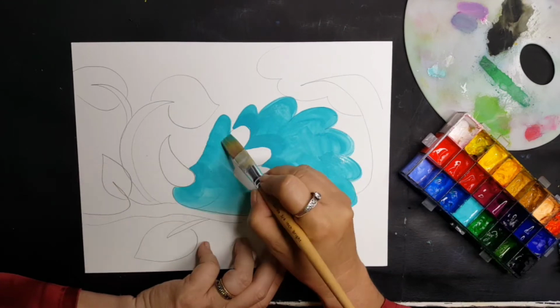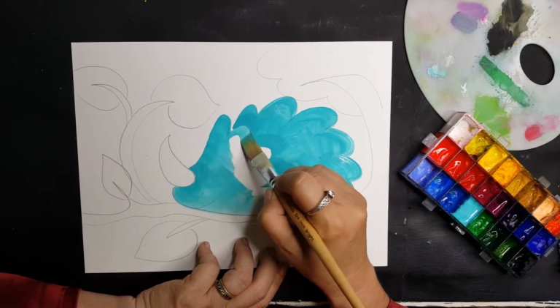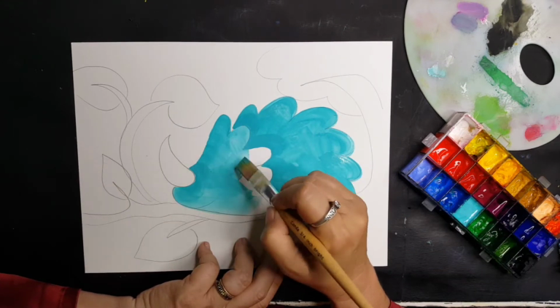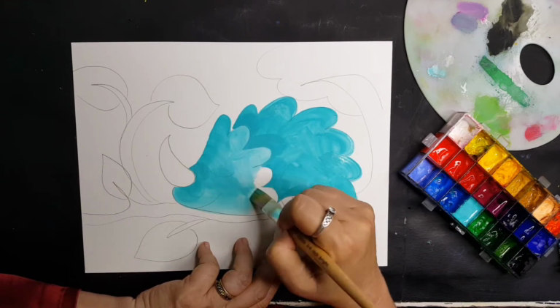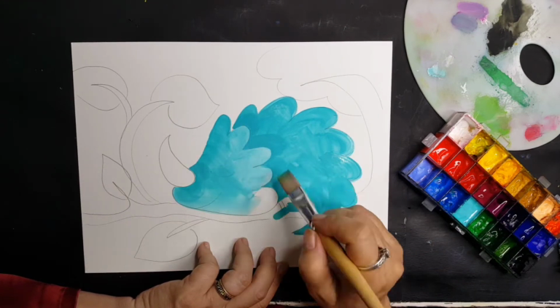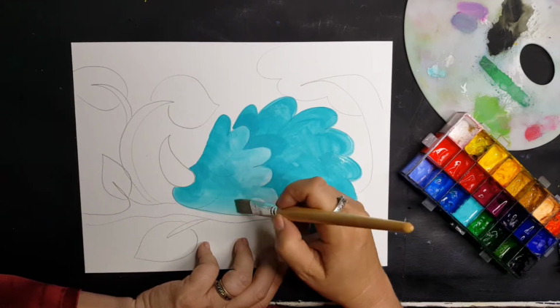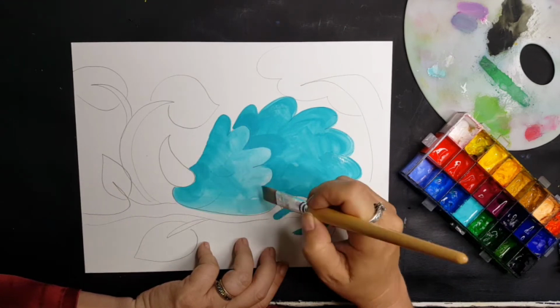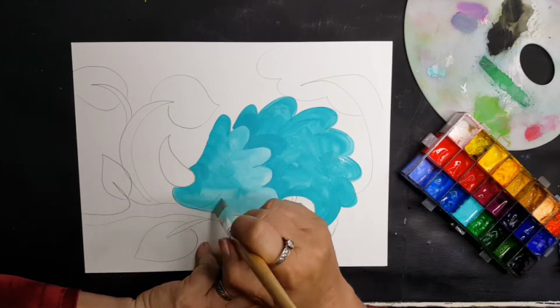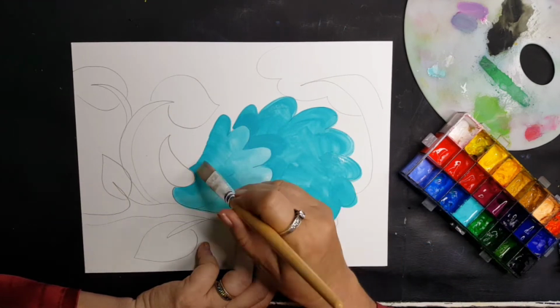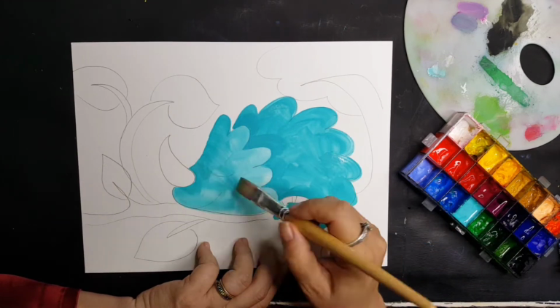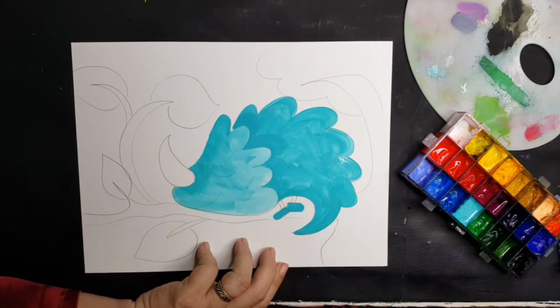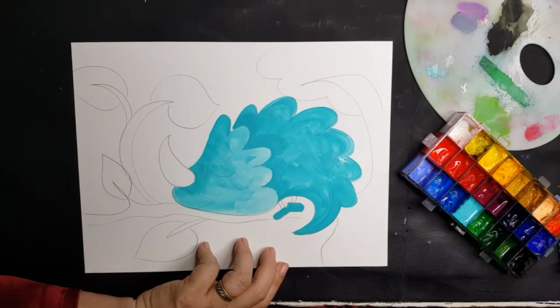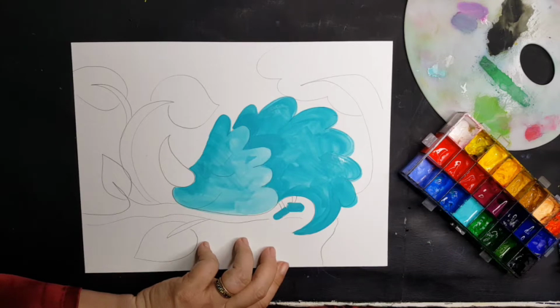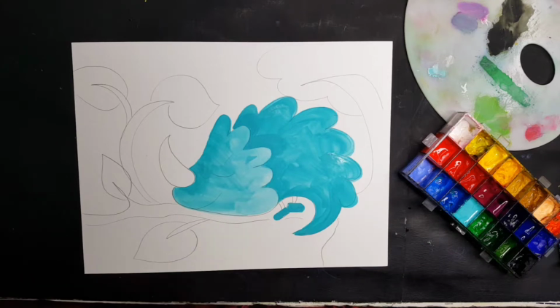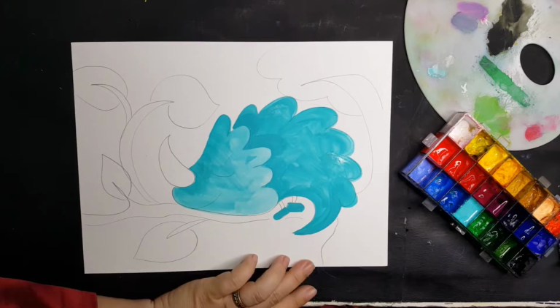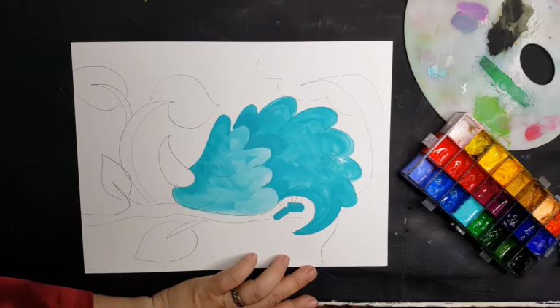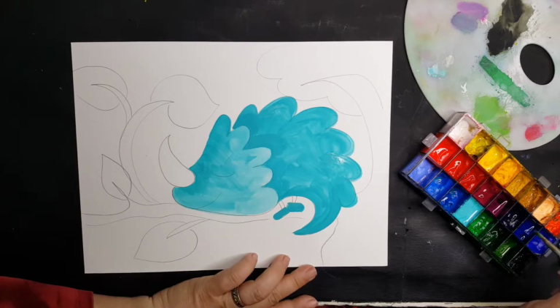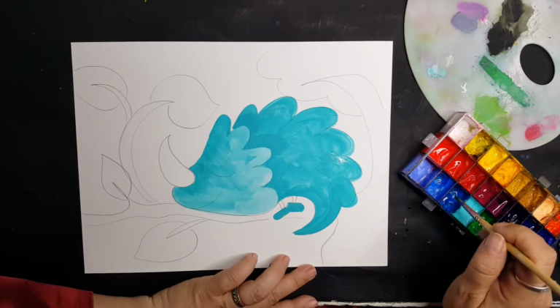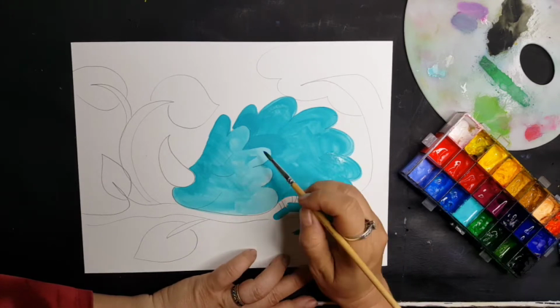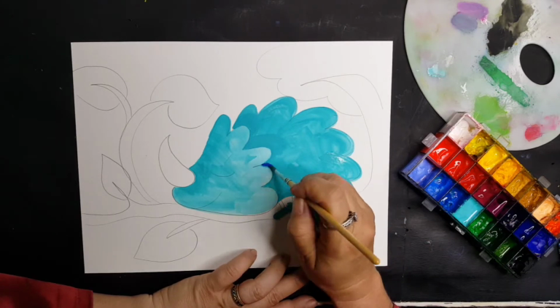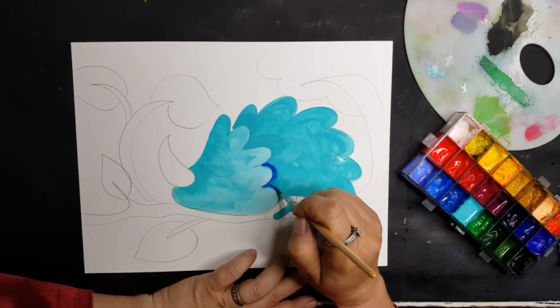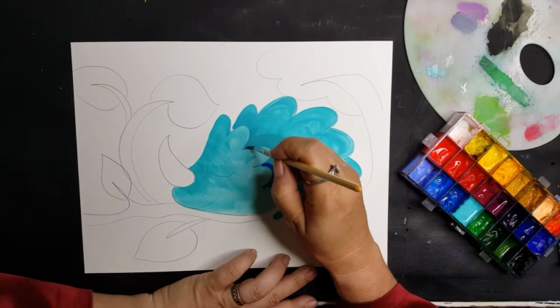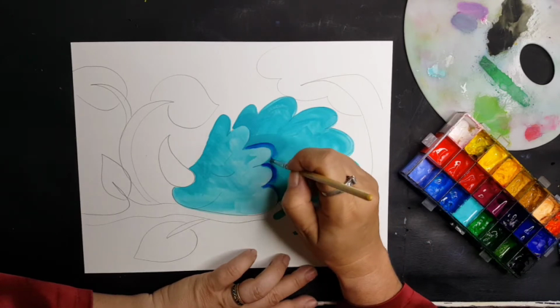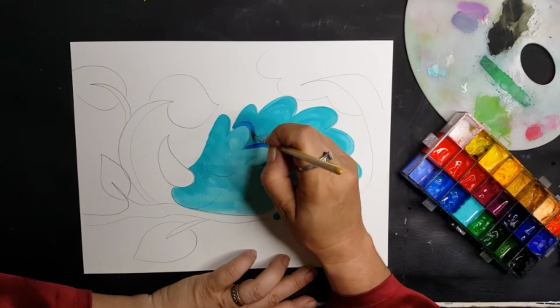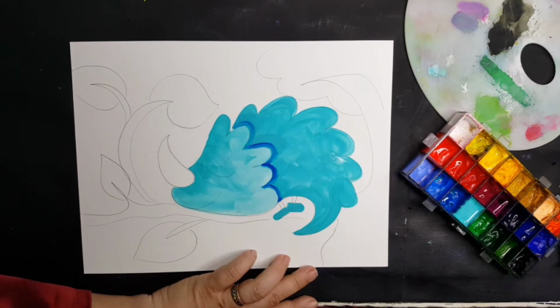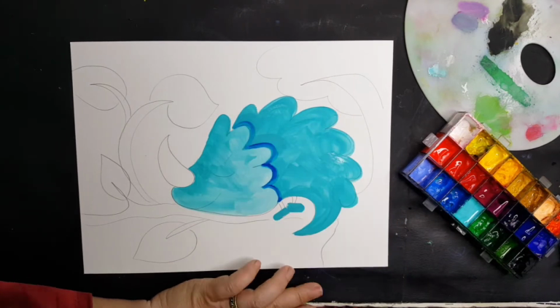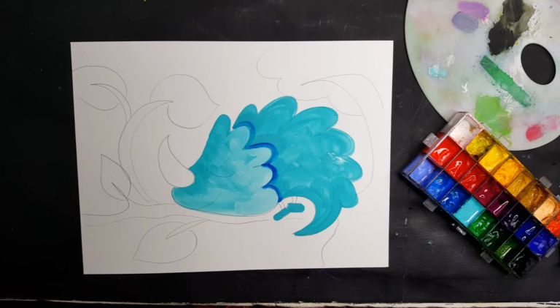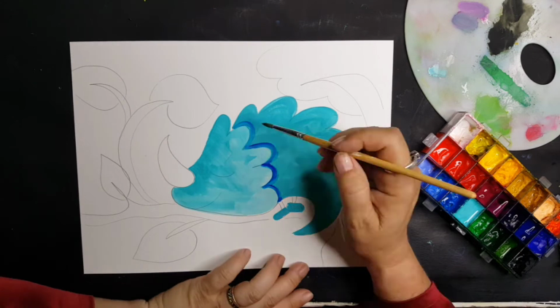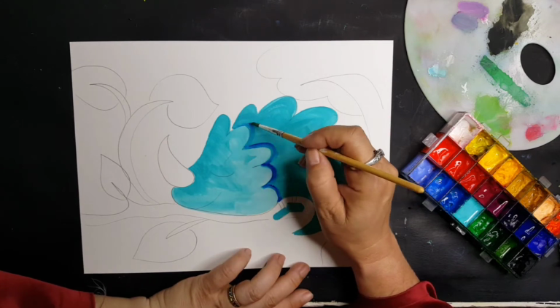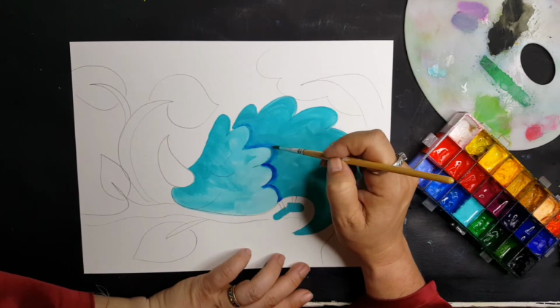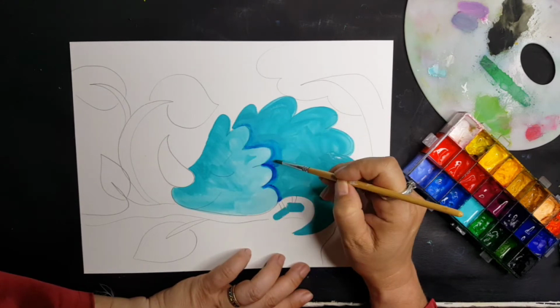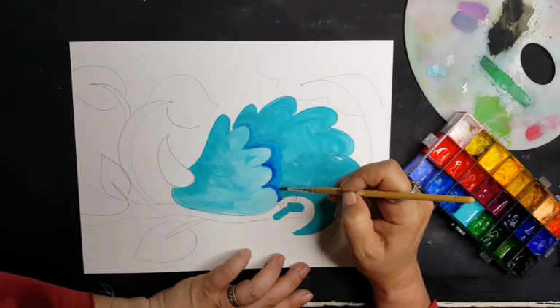A little background on my process: in this situation I have drawn — I have five more to paint.